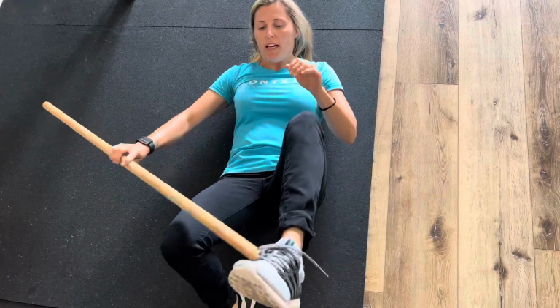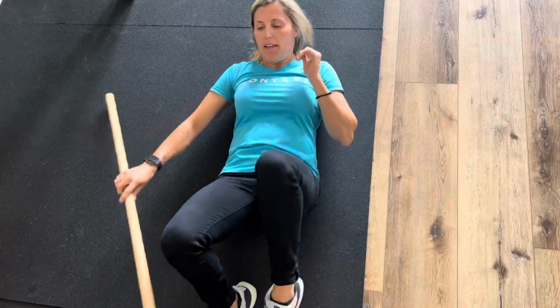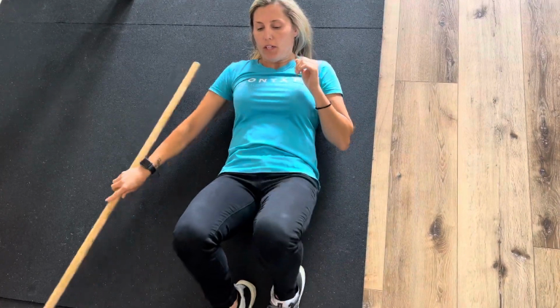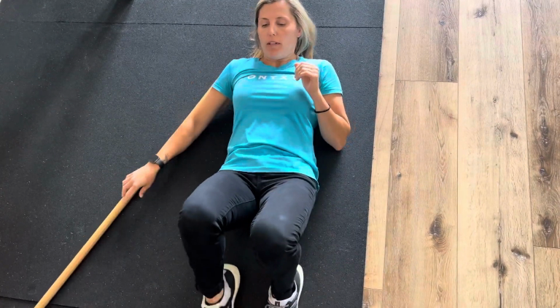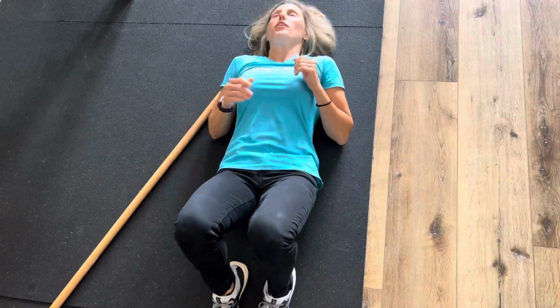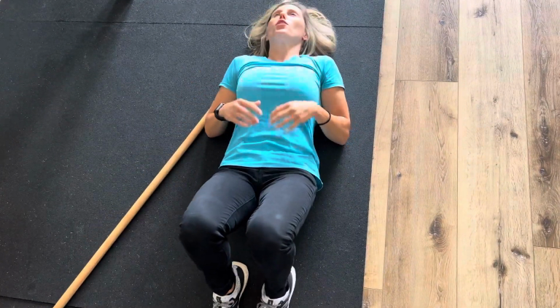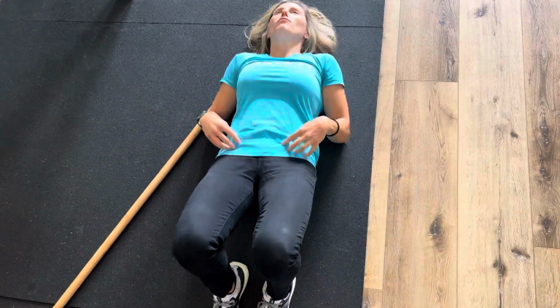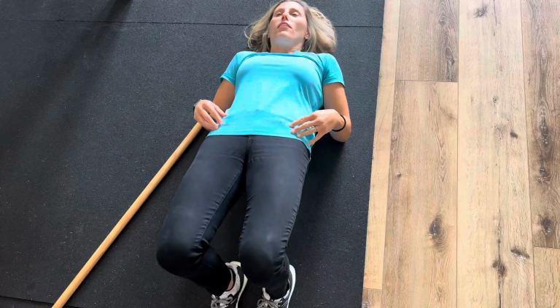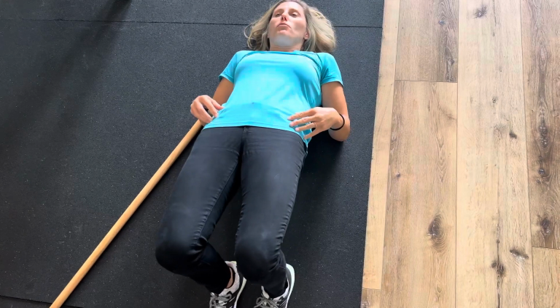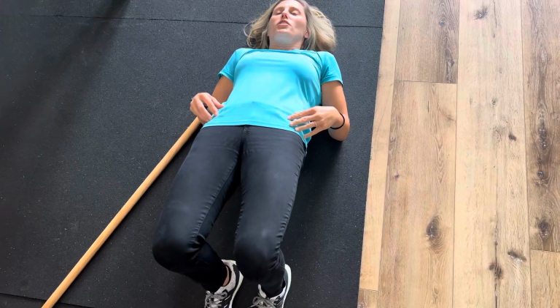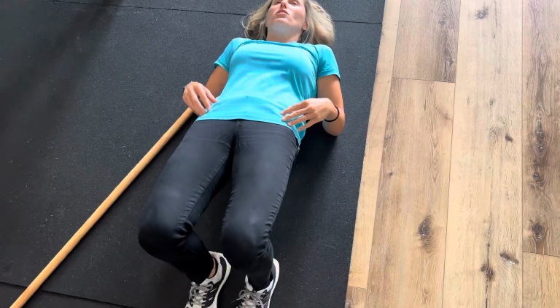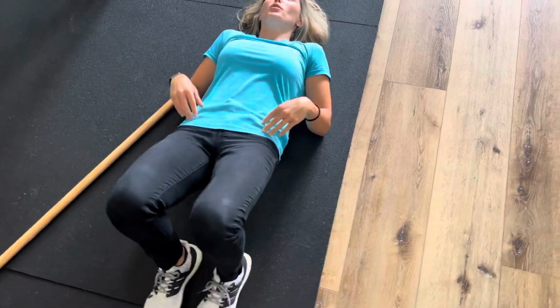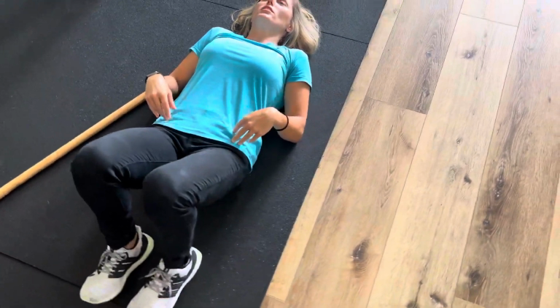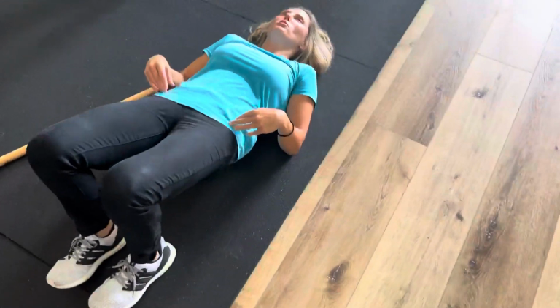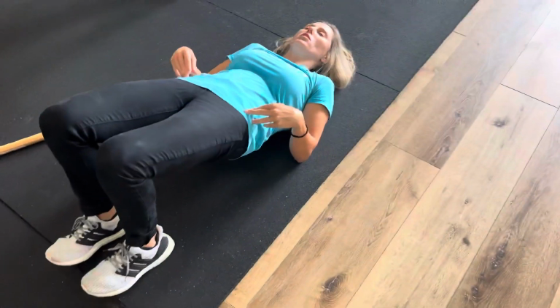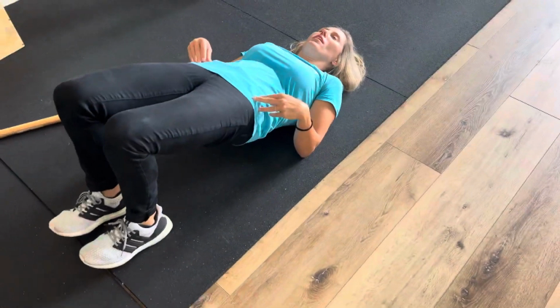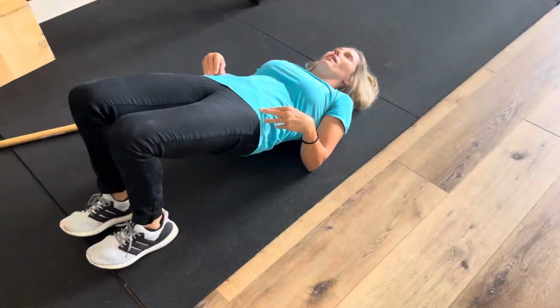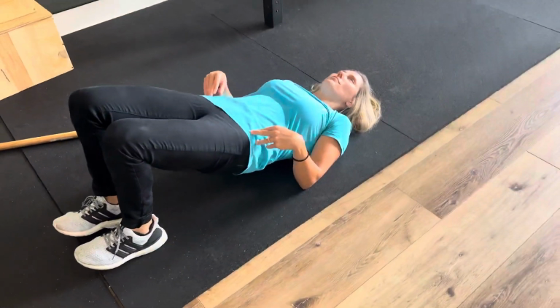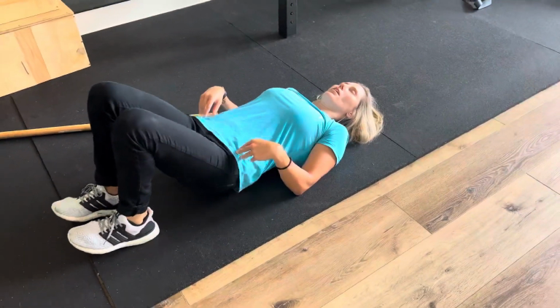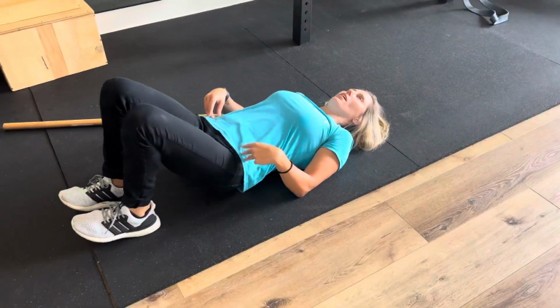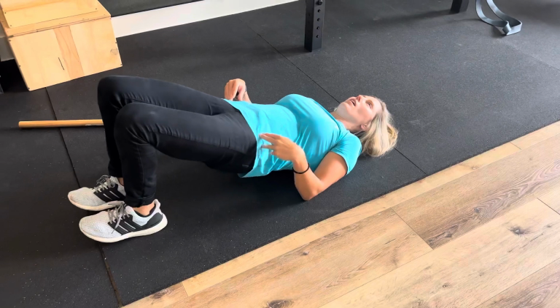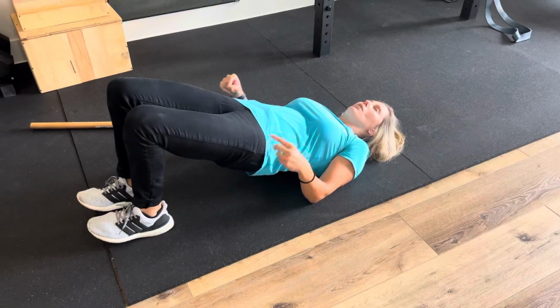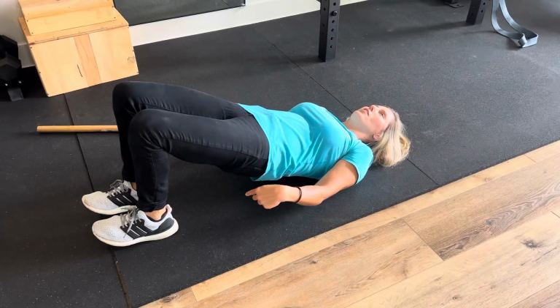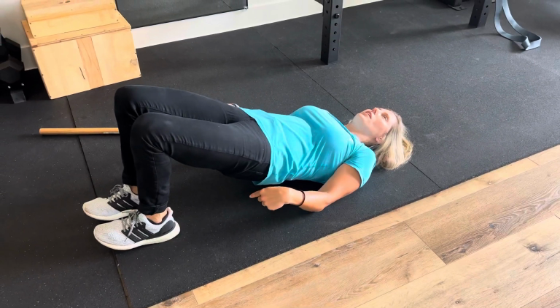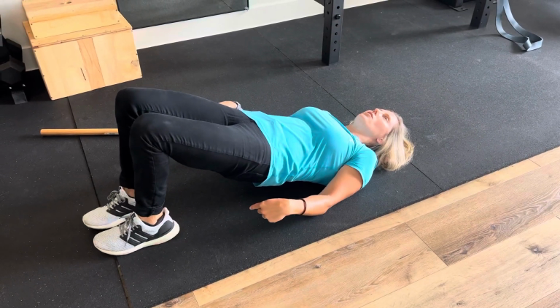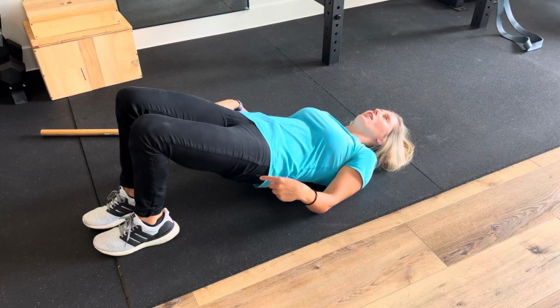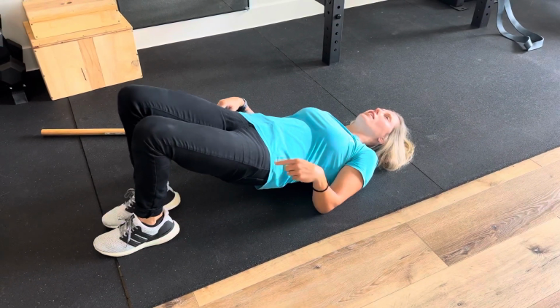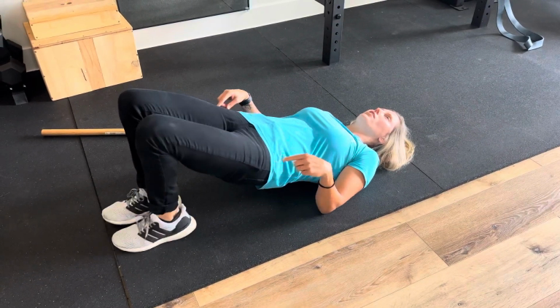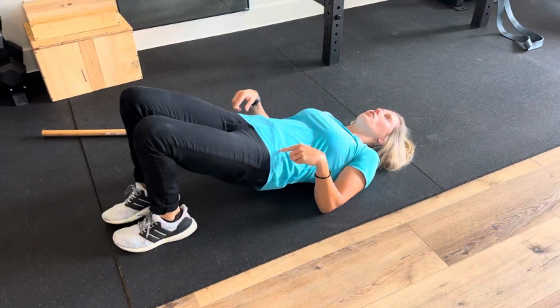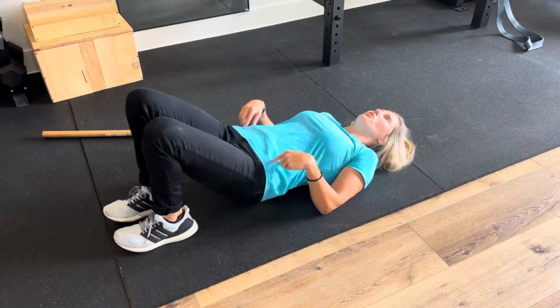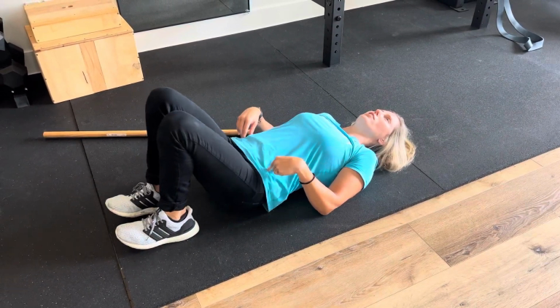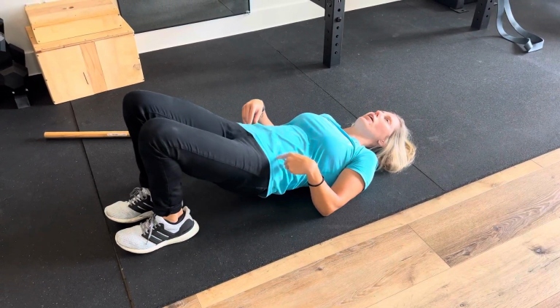When you're done with that, you're going to go up into five glute bridges, squeezing the glutes. Press through the heels and get your heels as close as you can to your butt.